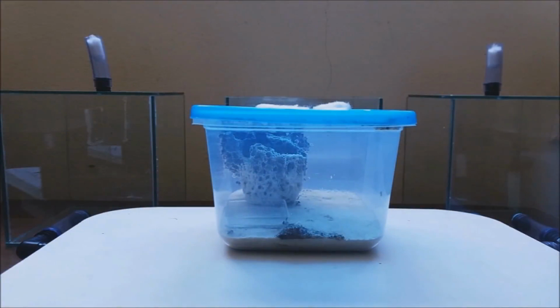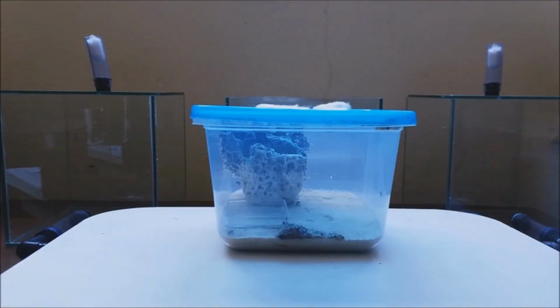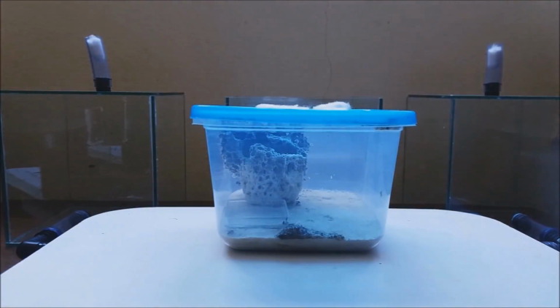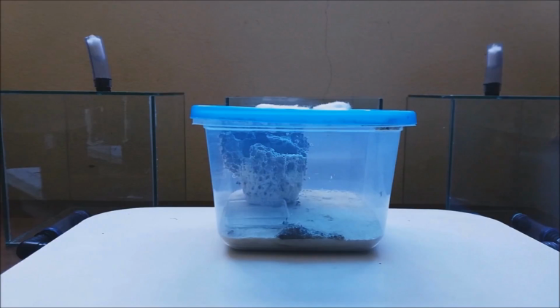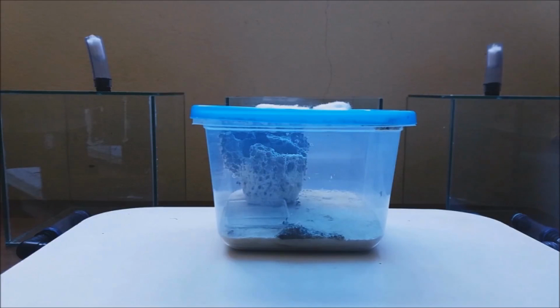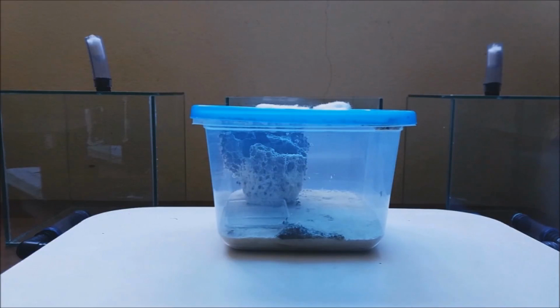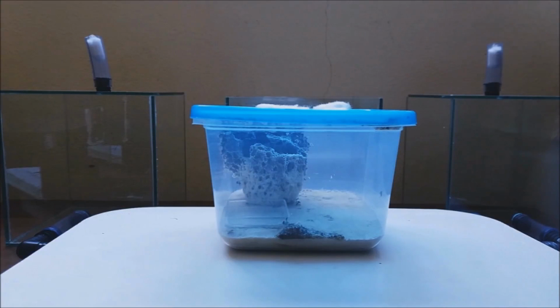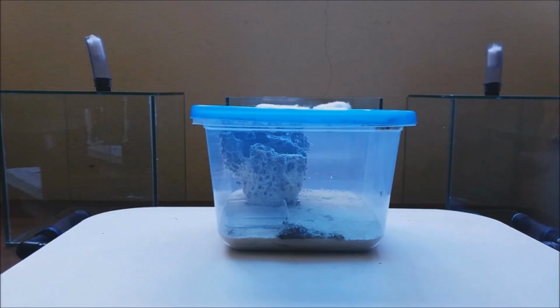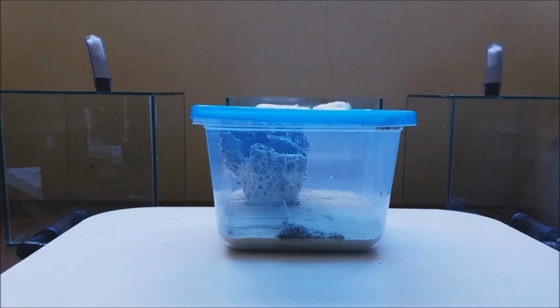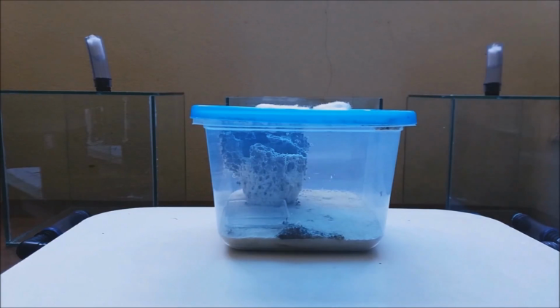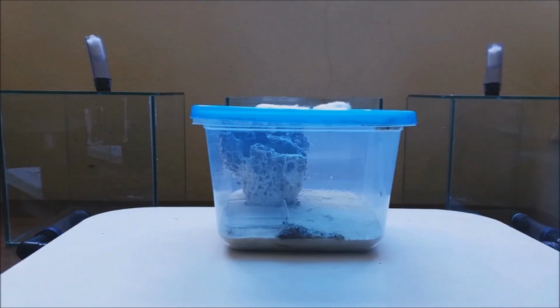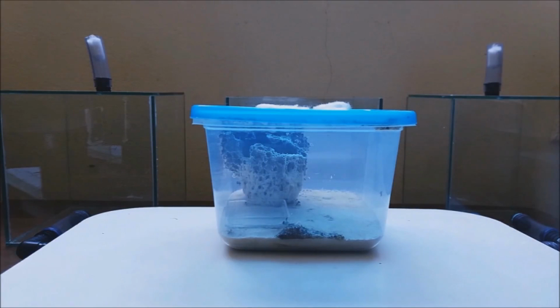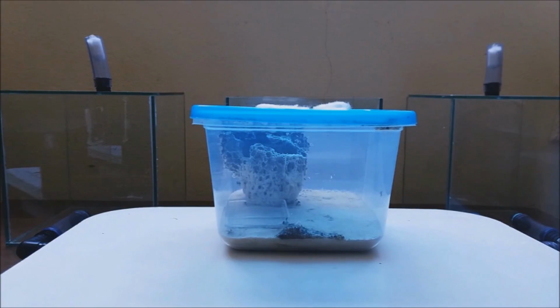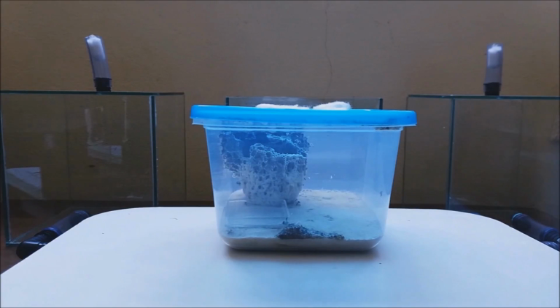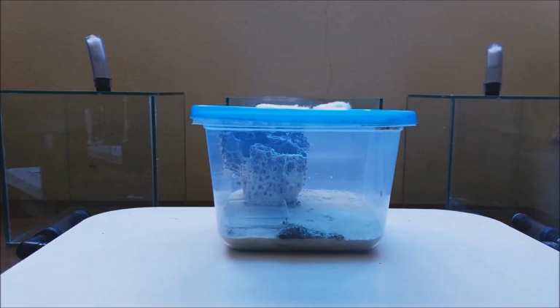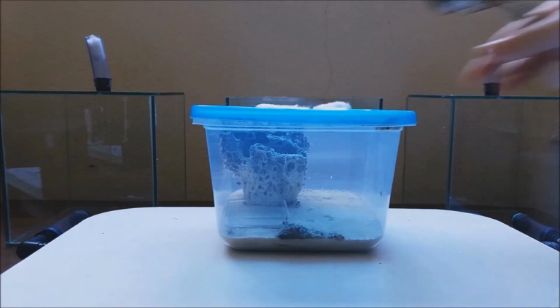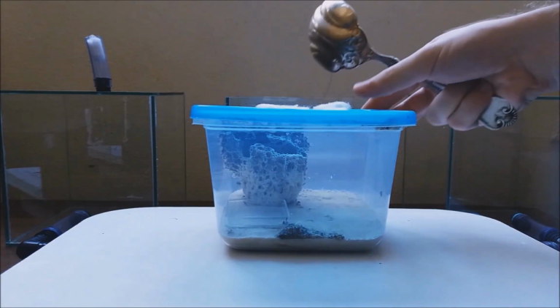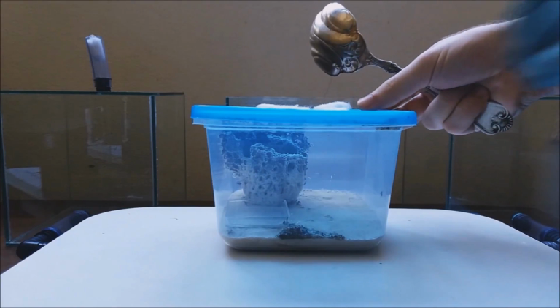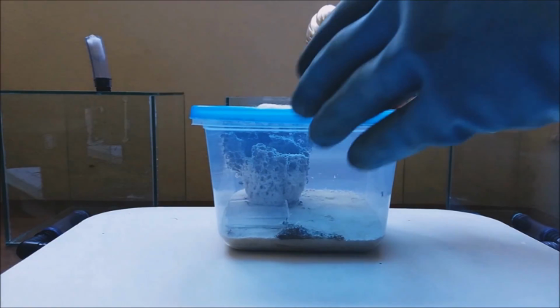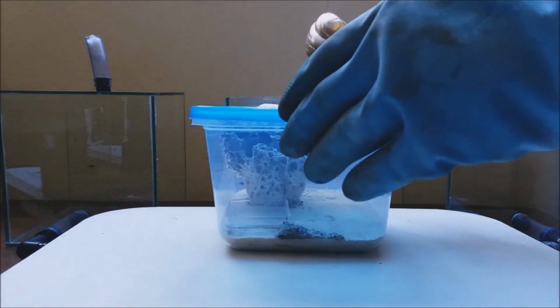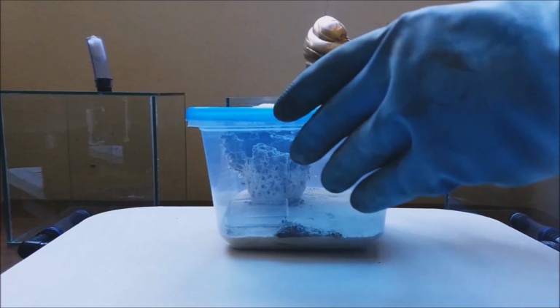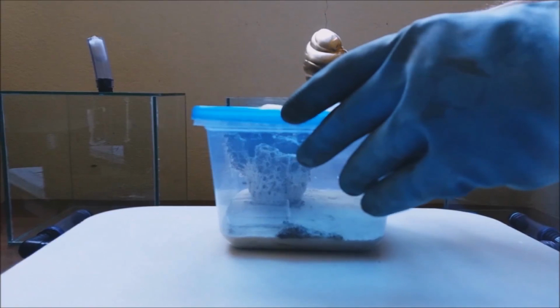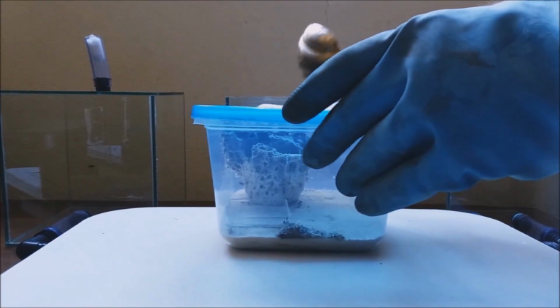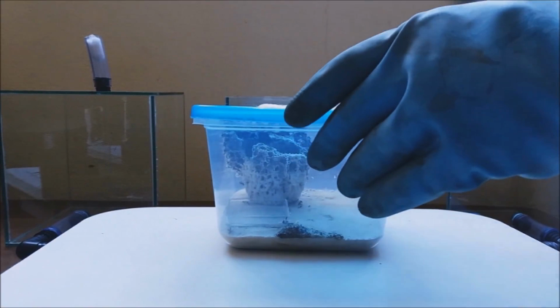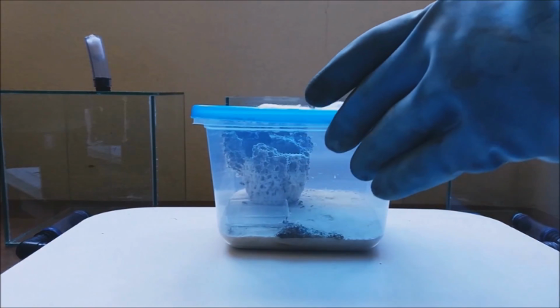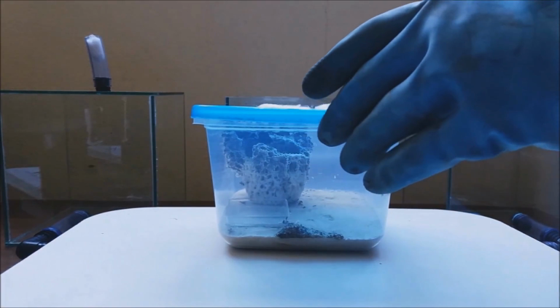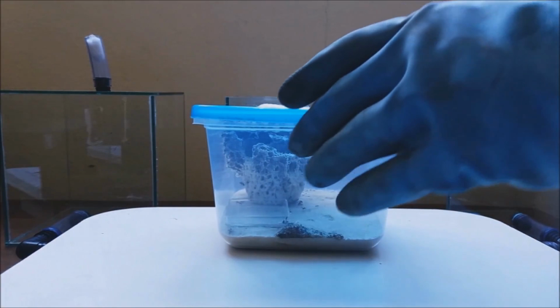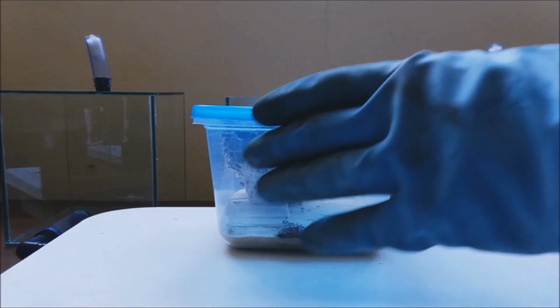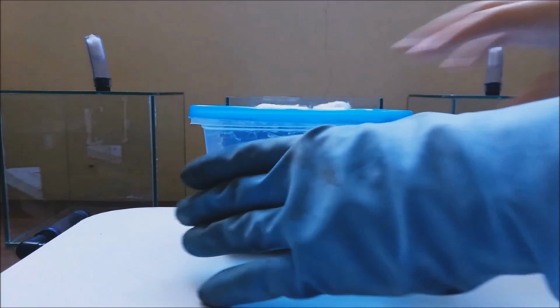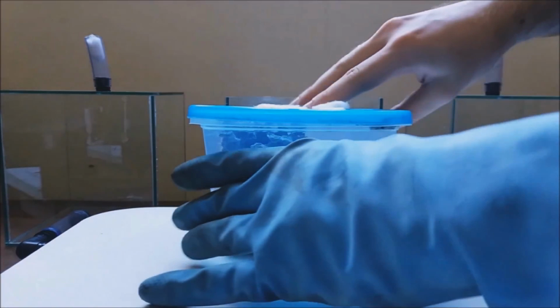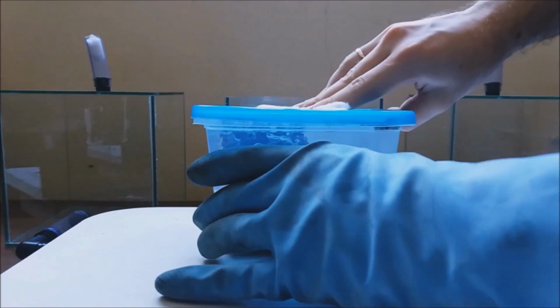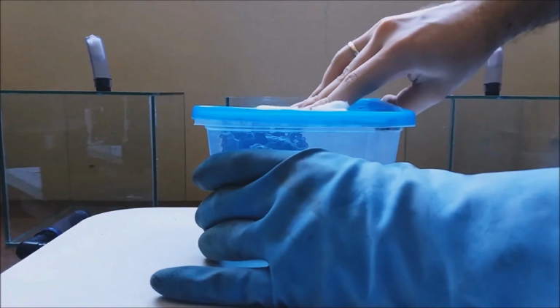Hello guys! In this video I will be moving the Attacology into this new awesome Formicarium, as we celebrate 100 subscribers with the ants. So, let's start!